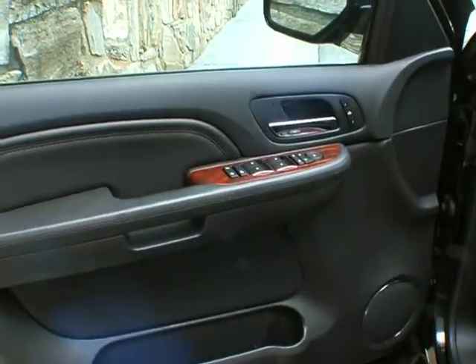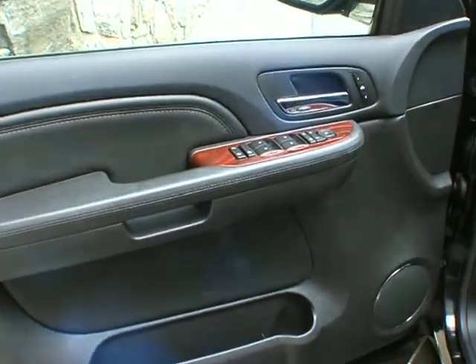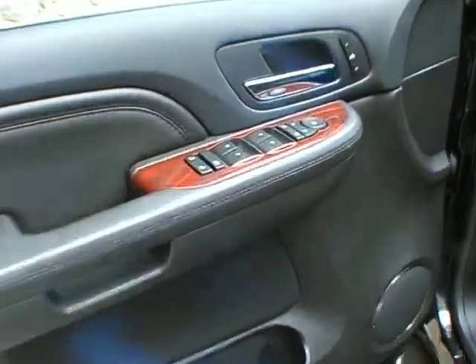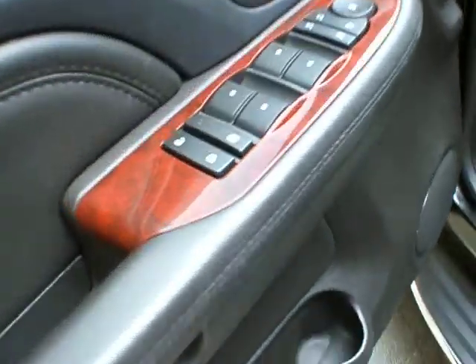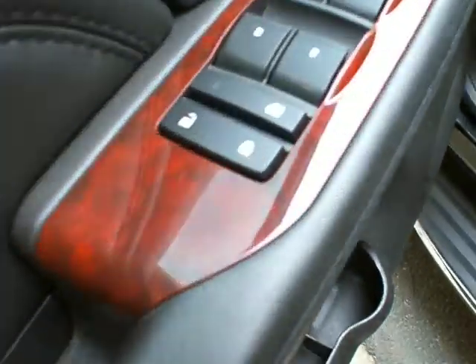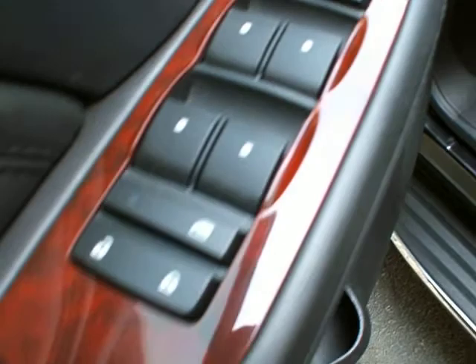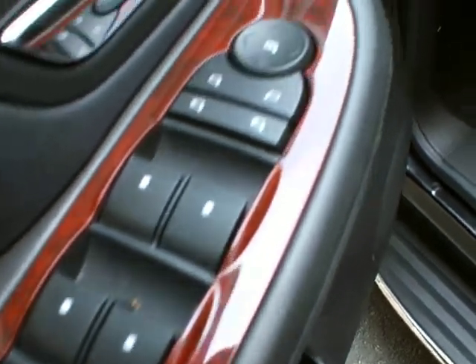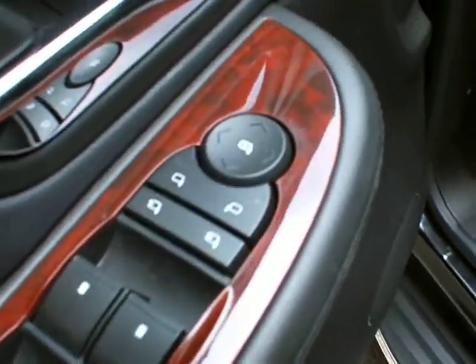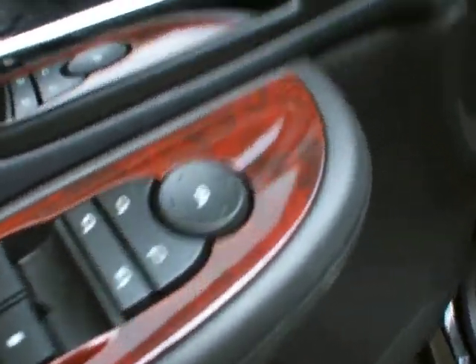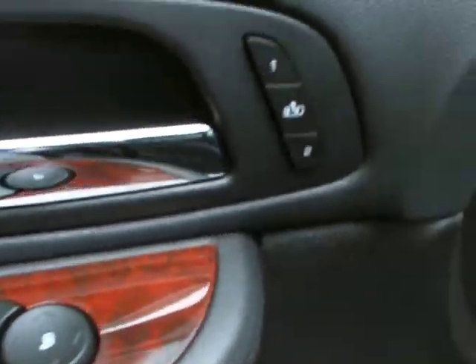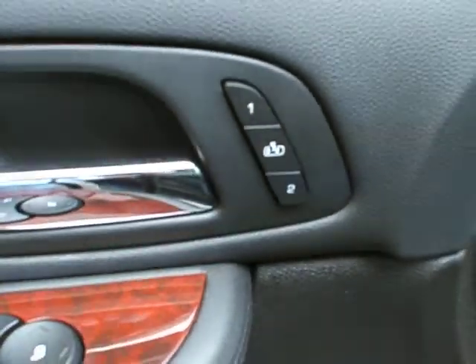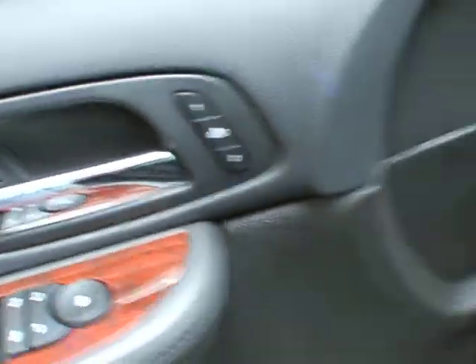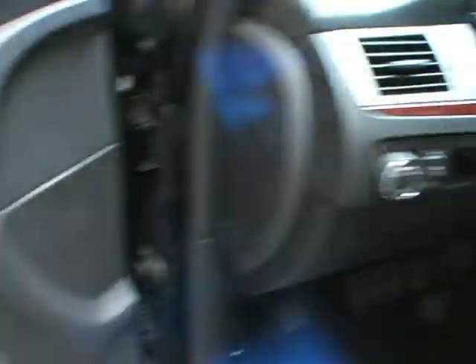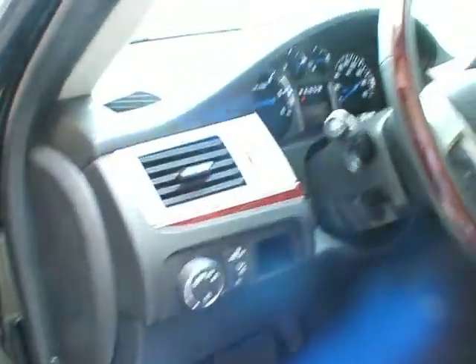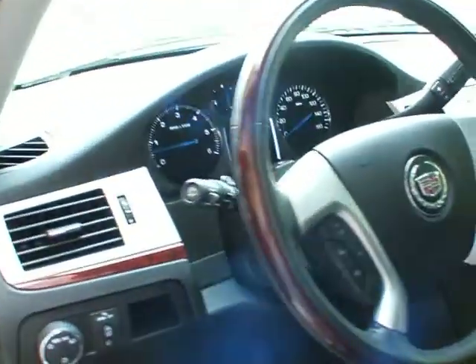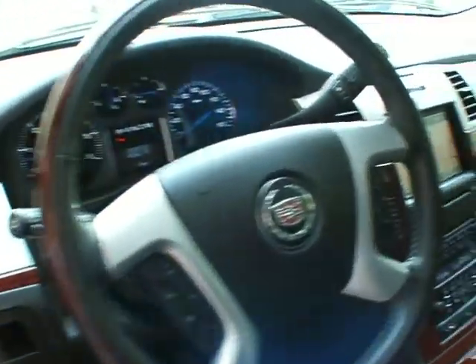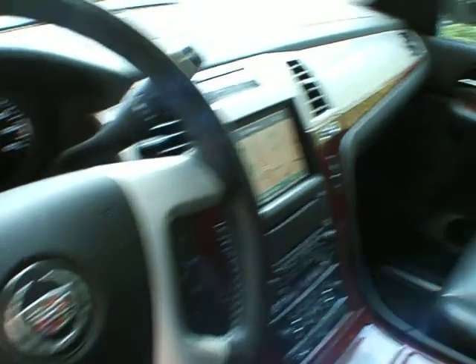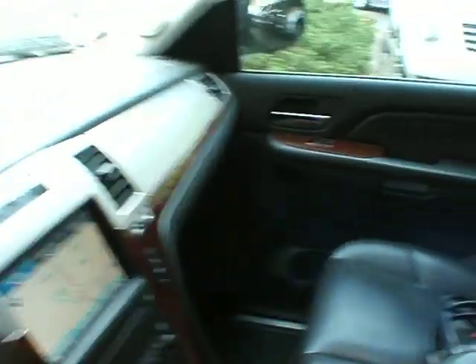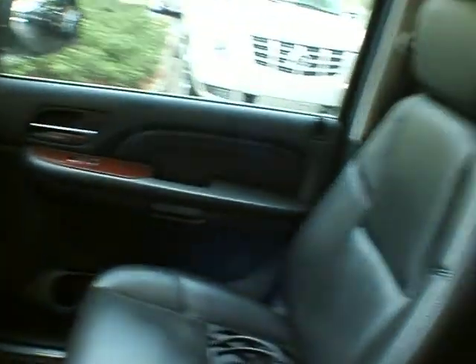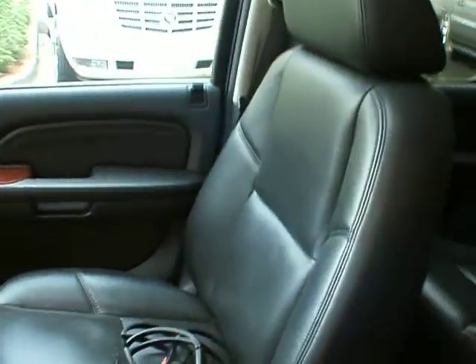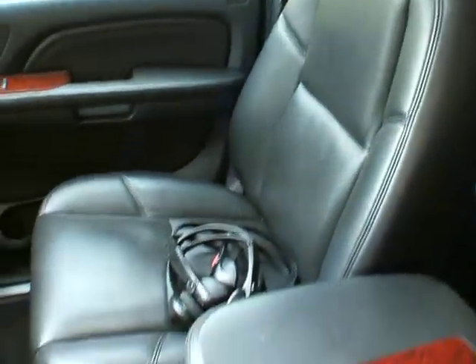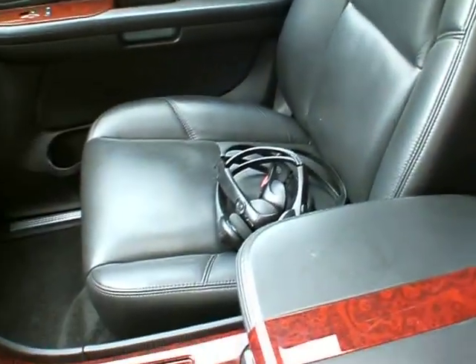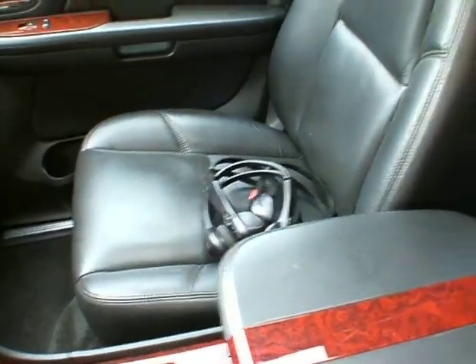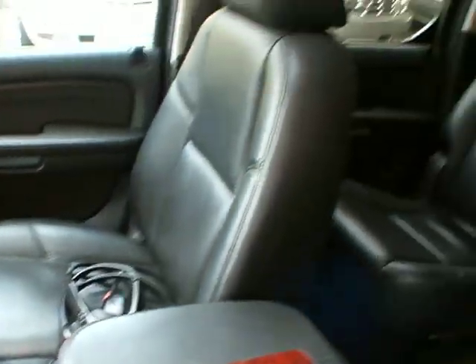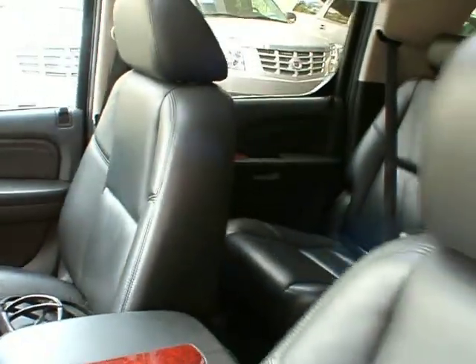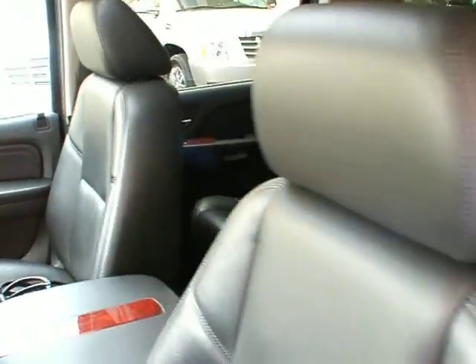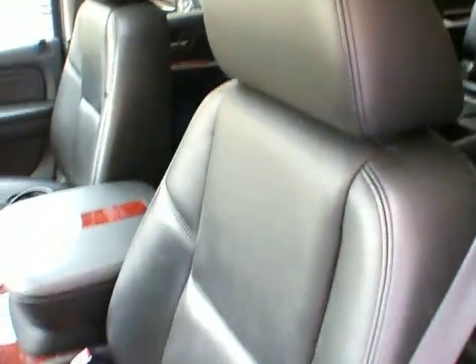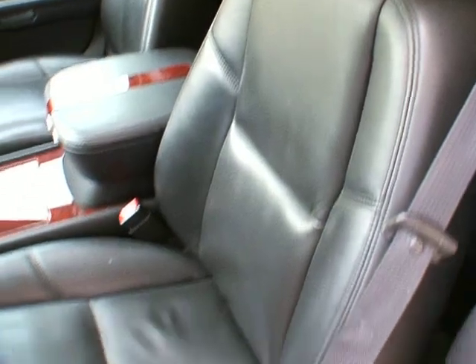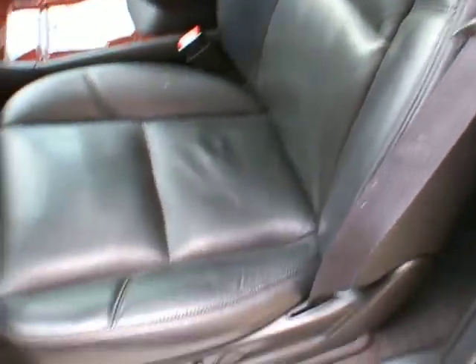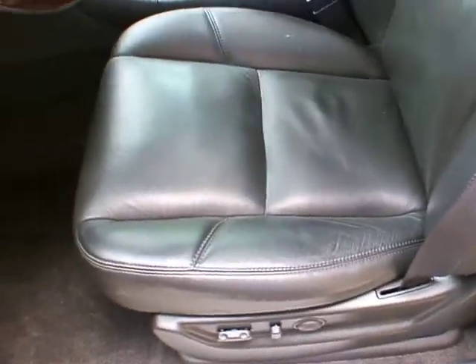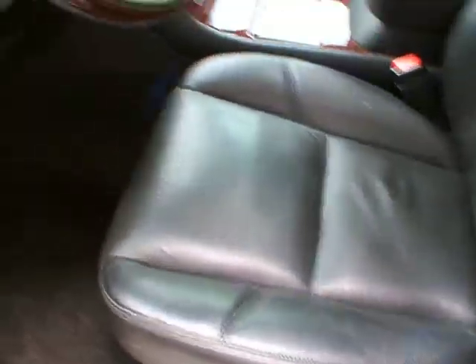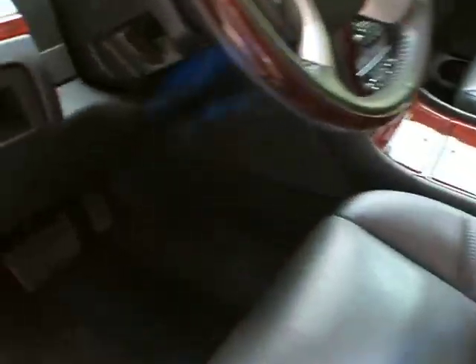Let's take a look at the inside here: power locks, power windows, power mirrors, memory seats. The headphones for the DVD player are included, and the interior is in great condition in this vehicle.